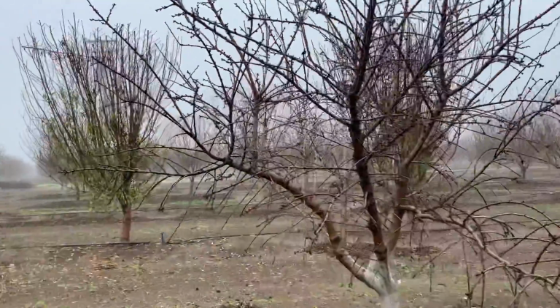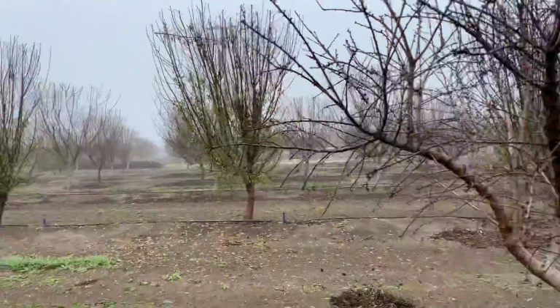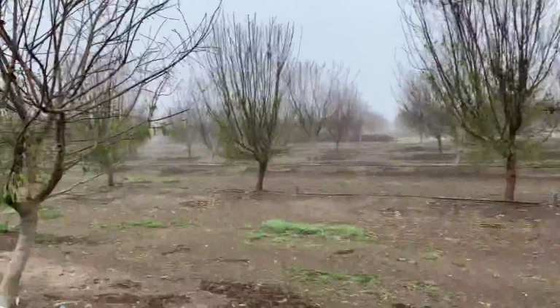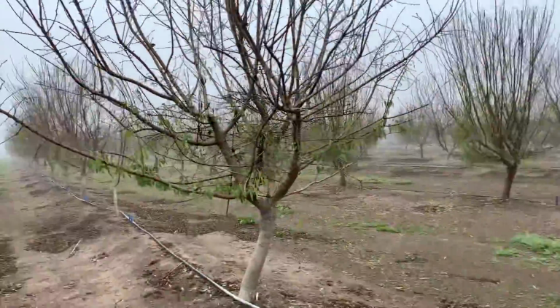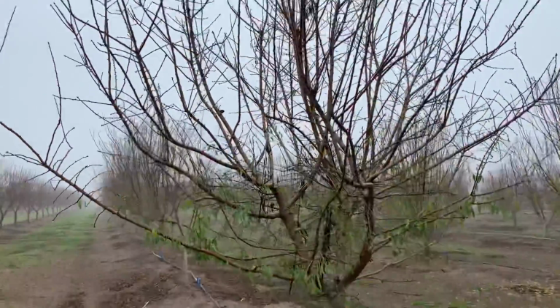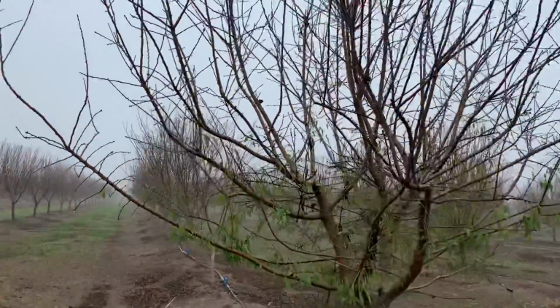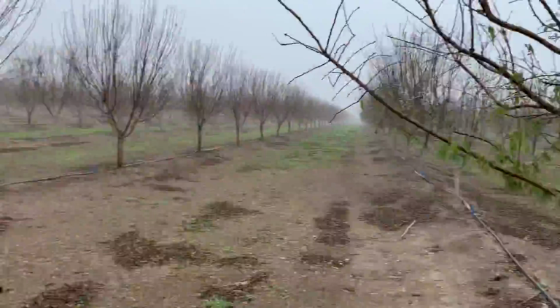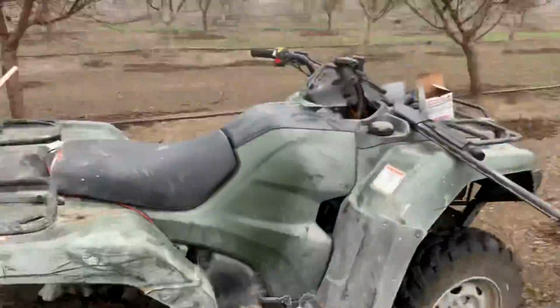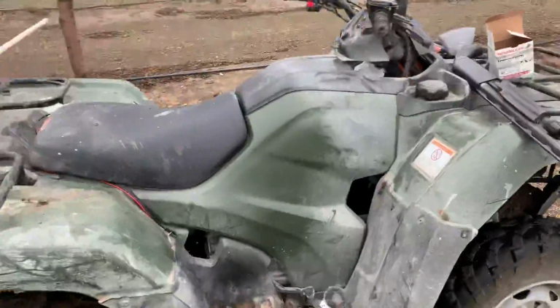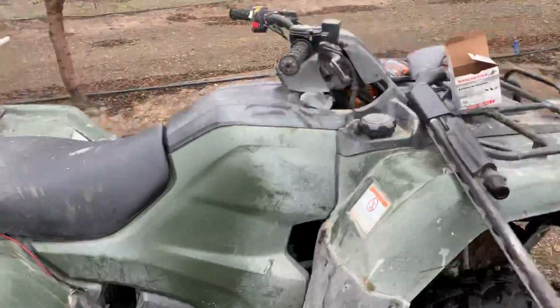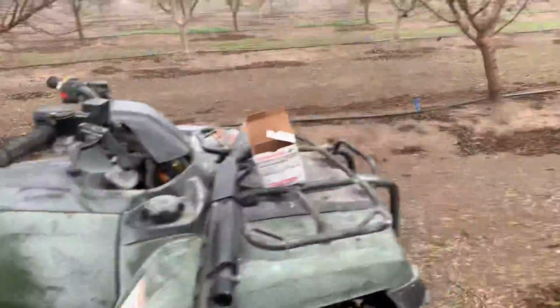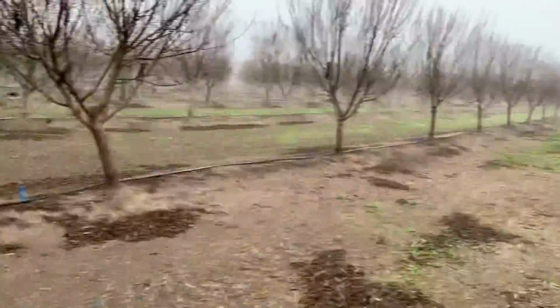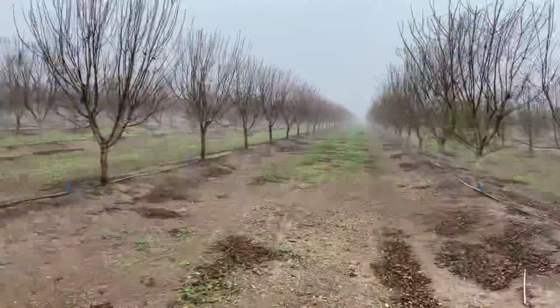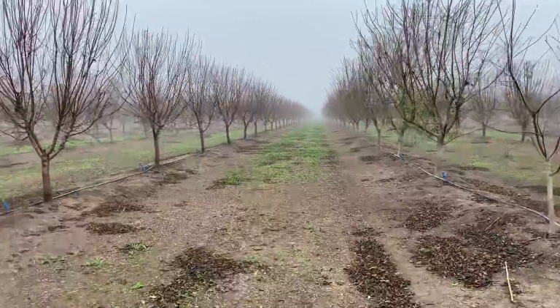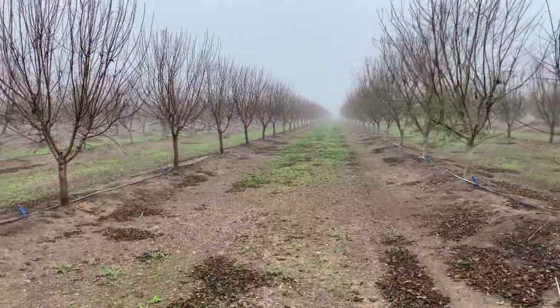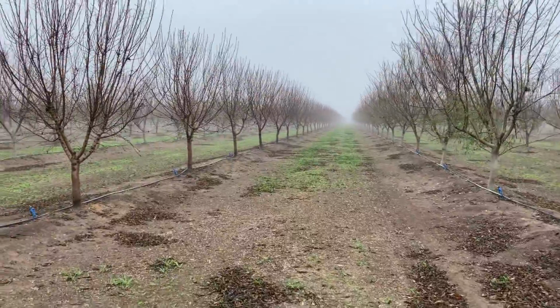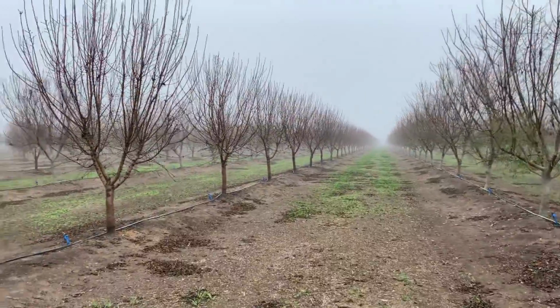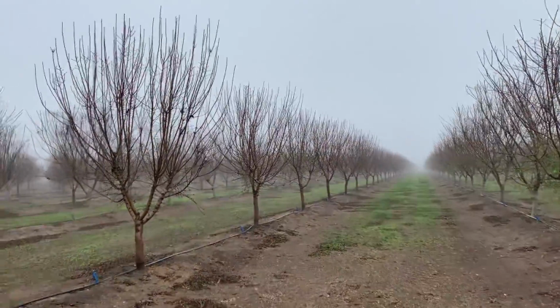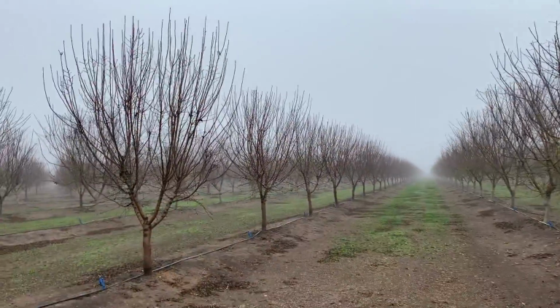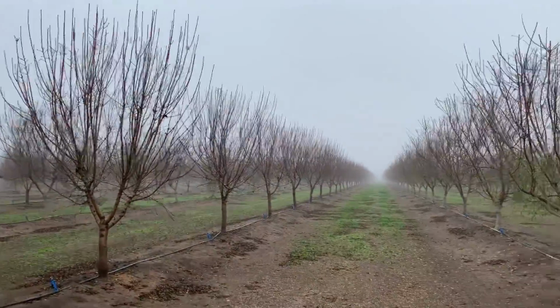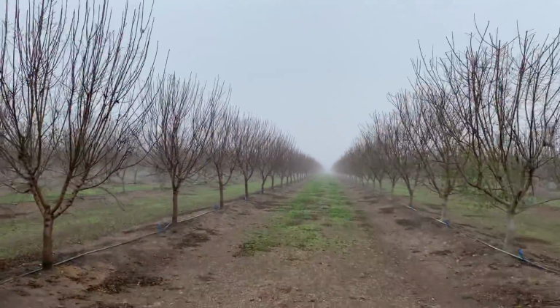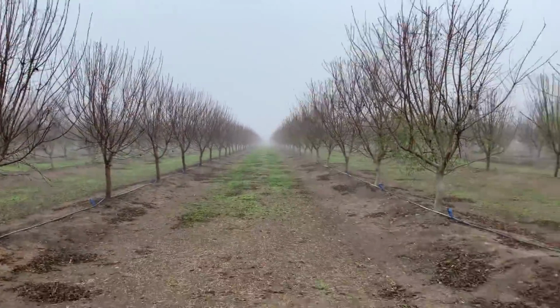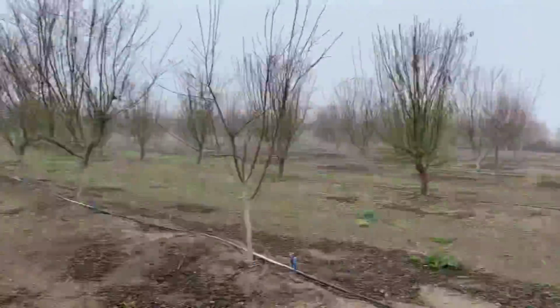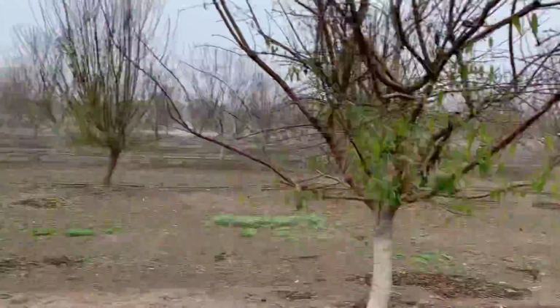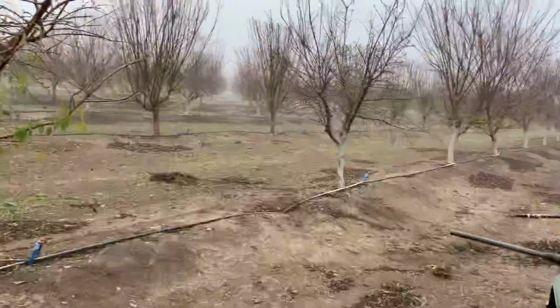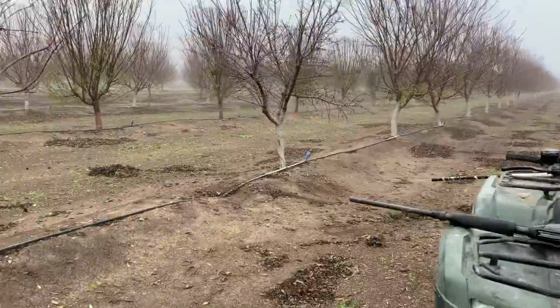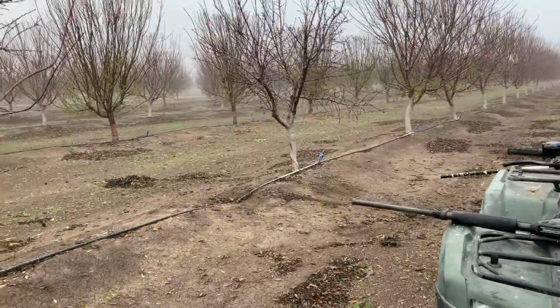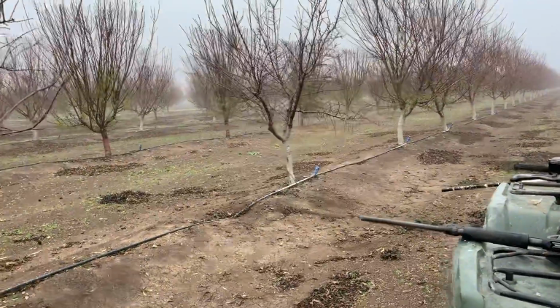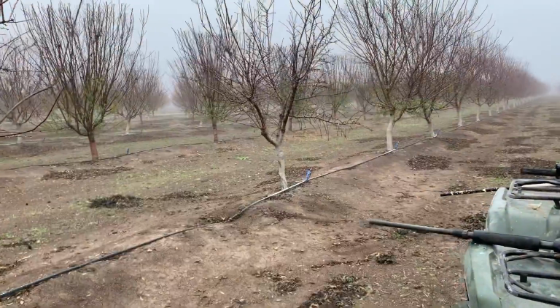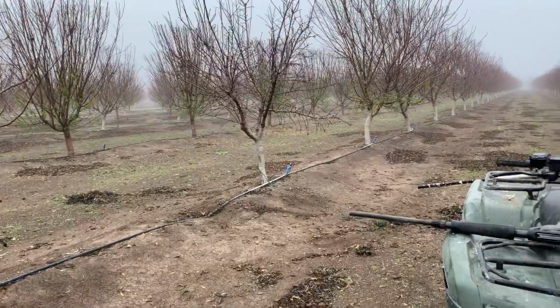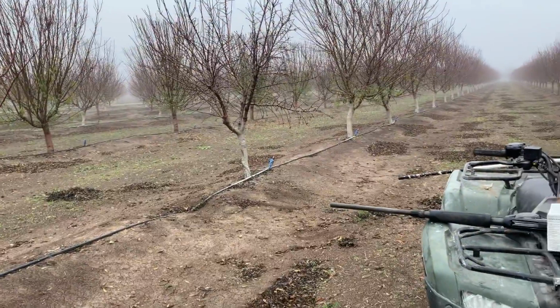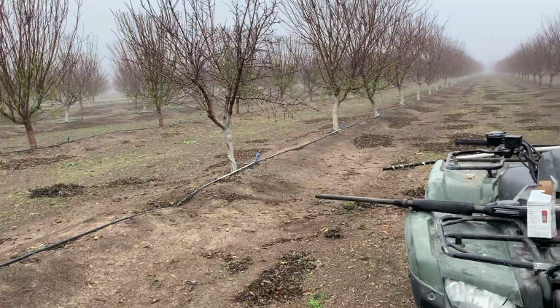Let's go on to the next tree. We gotta hop on the four-wheeler and go look for another one. Stay tuned. Thanks for watching, and I'm doing my best on editing.